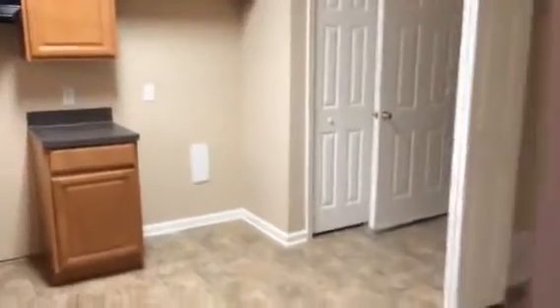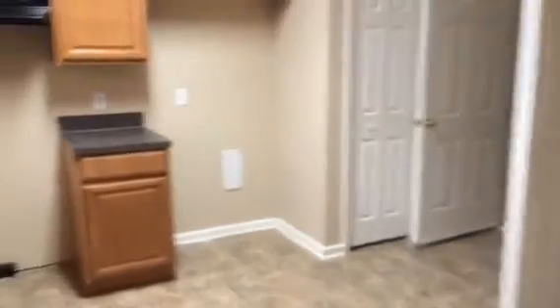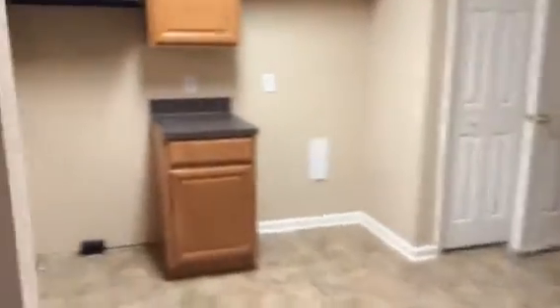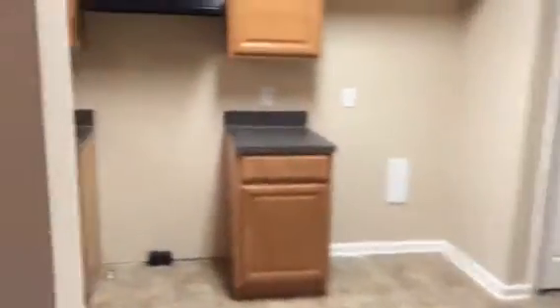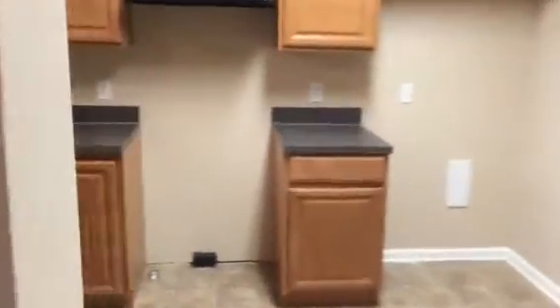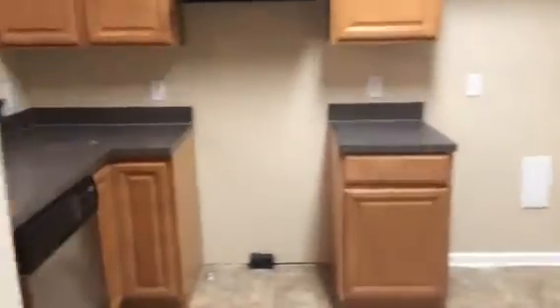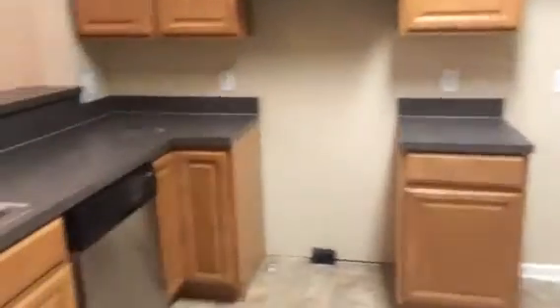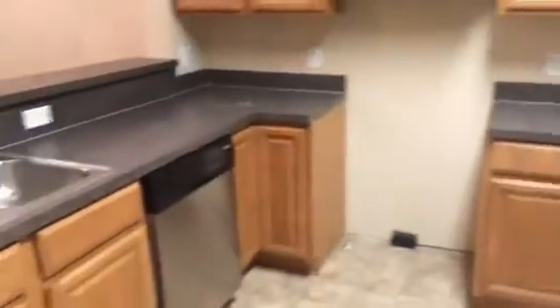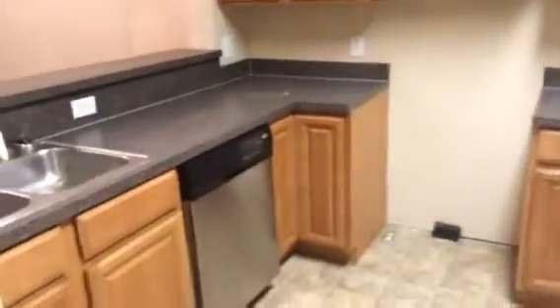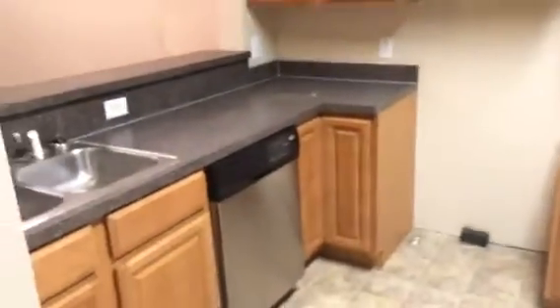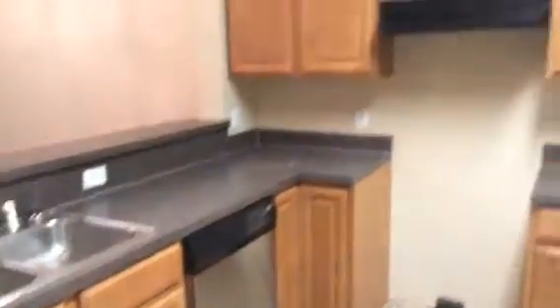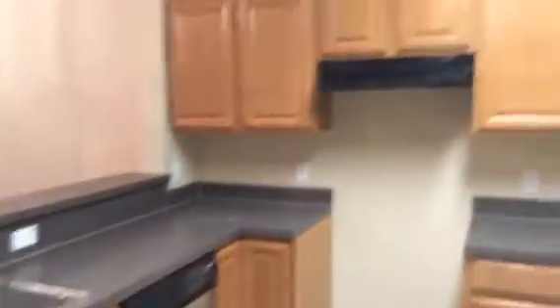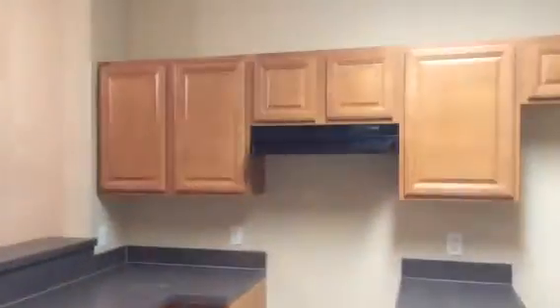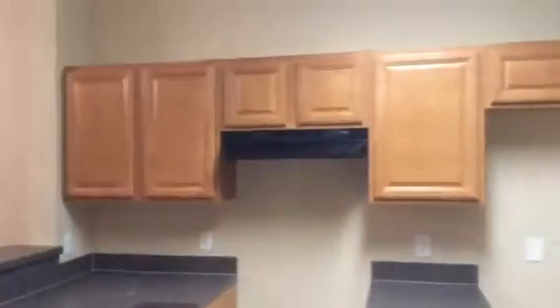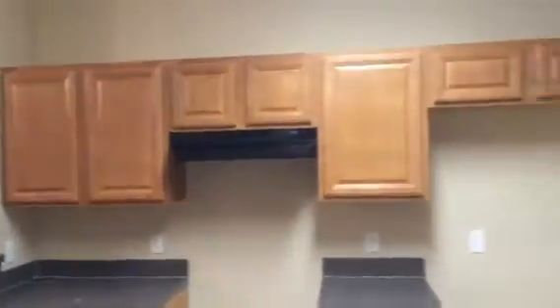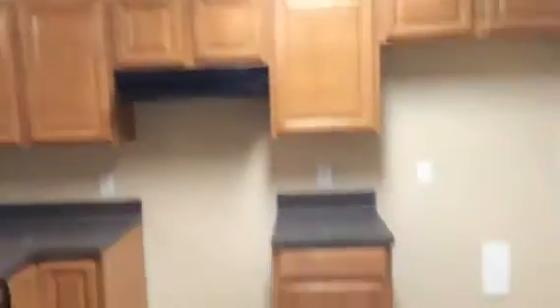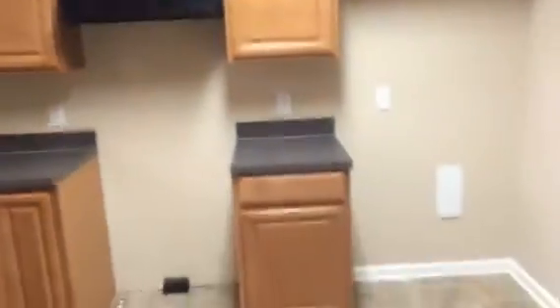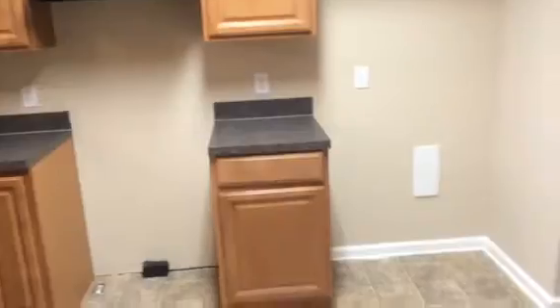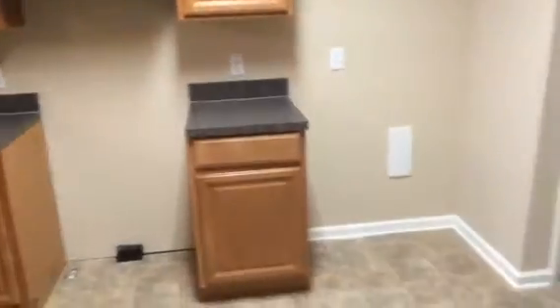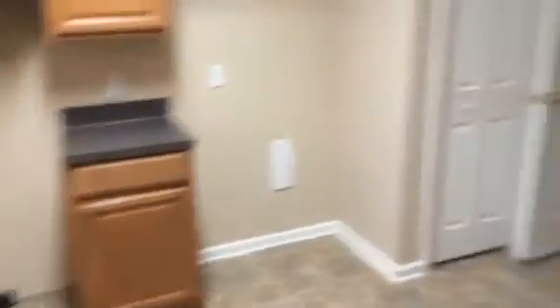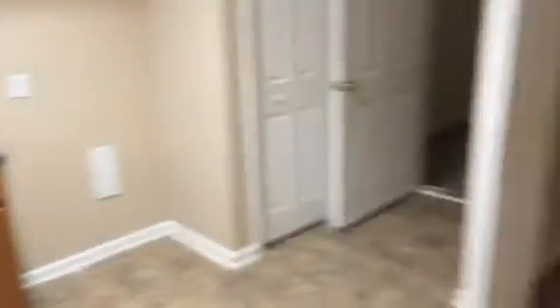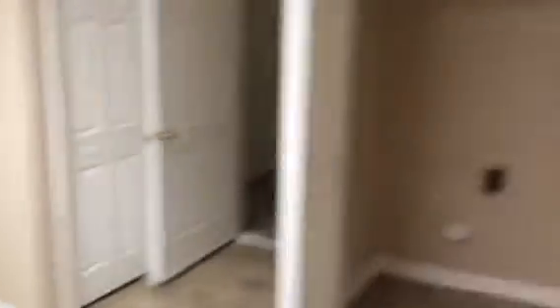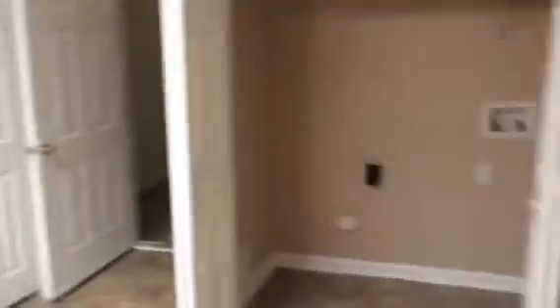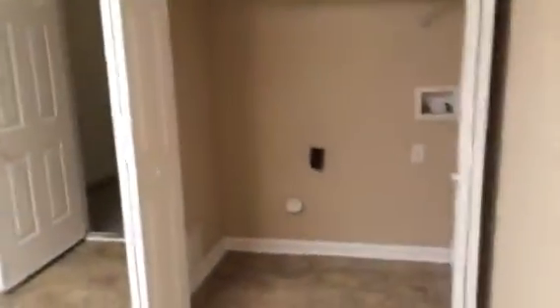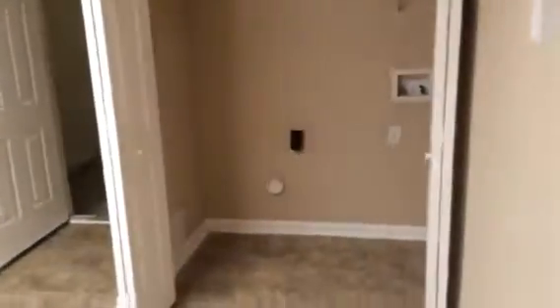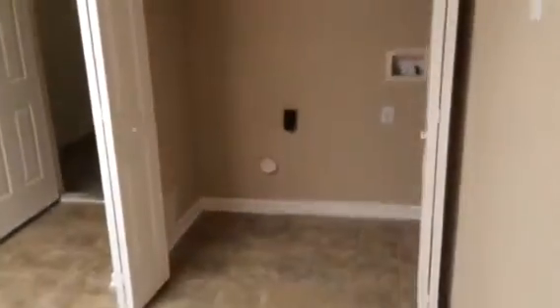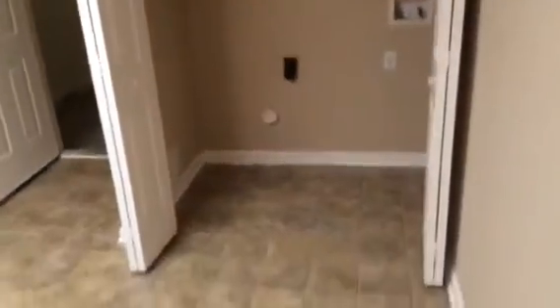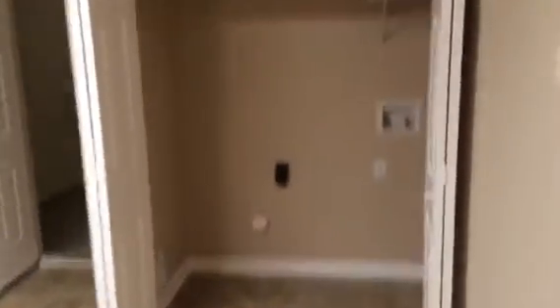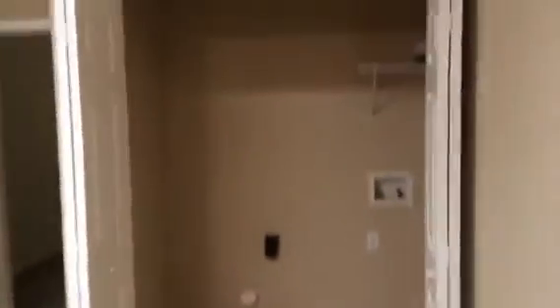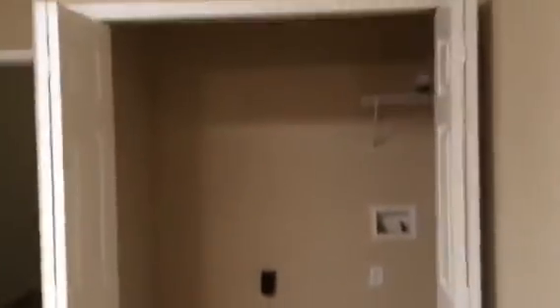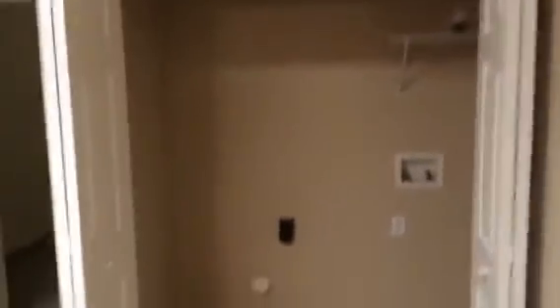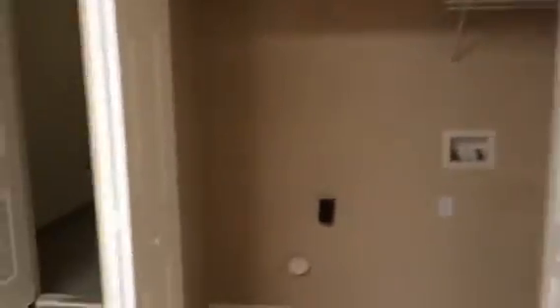This is the kitchen. We'll install new black appliances when the resident is ready to move in. We've got the laundry closet off of the kitchen.